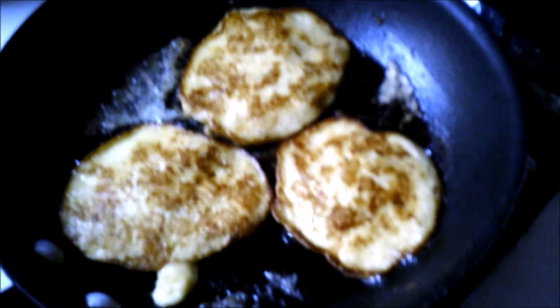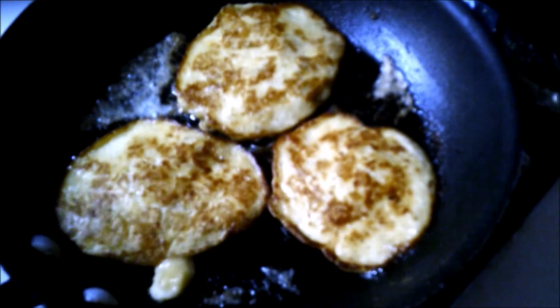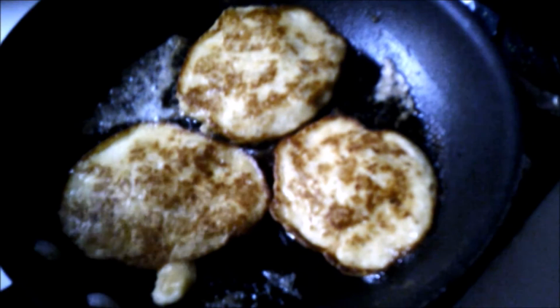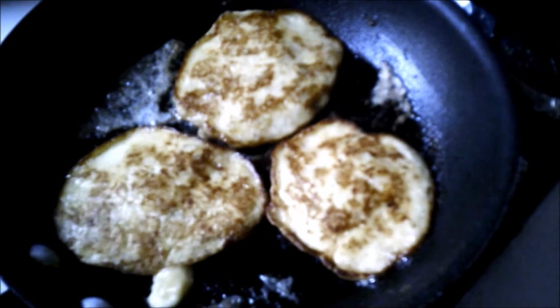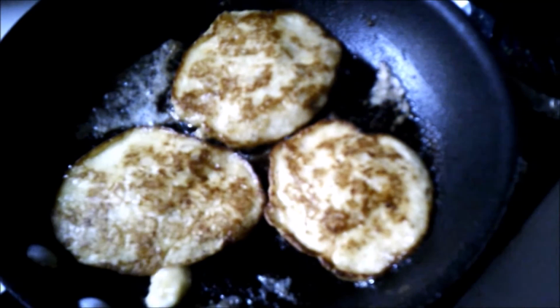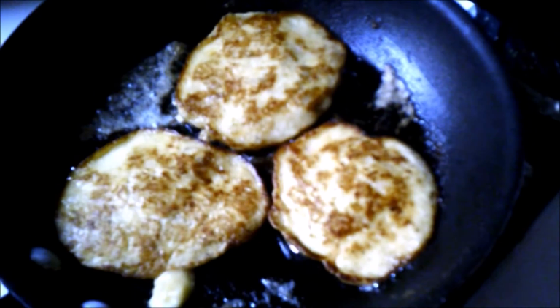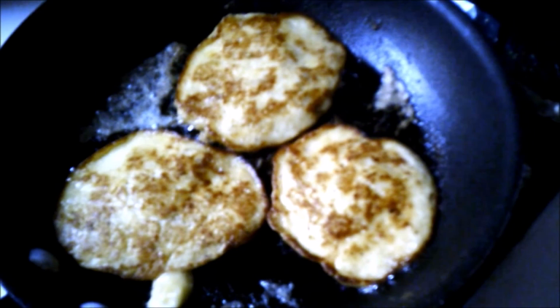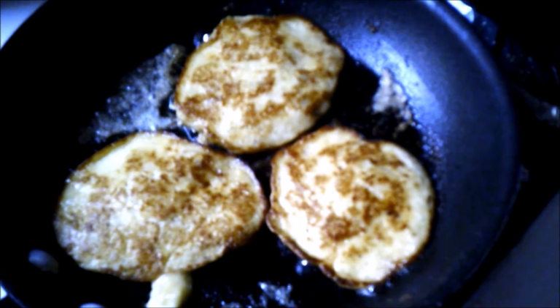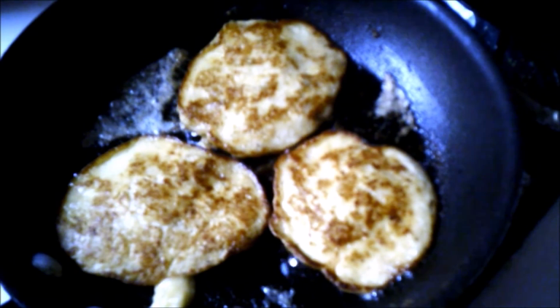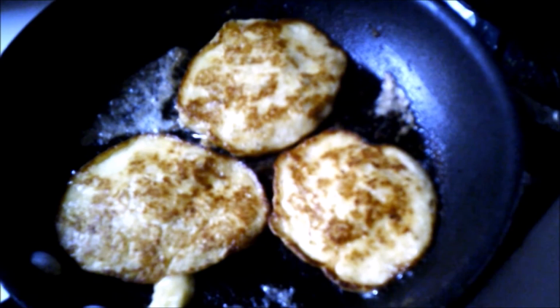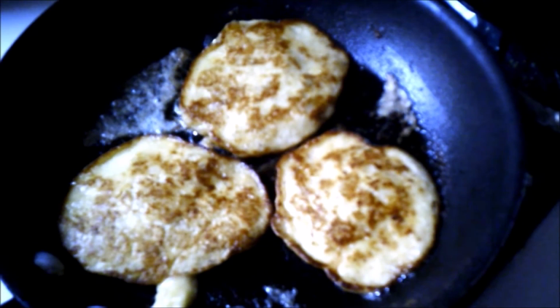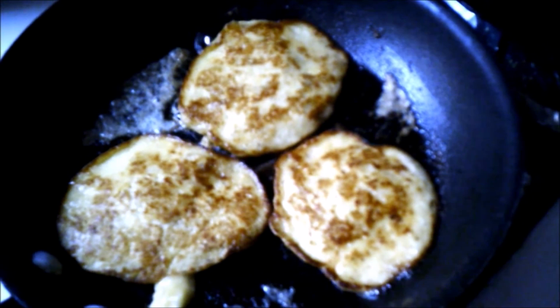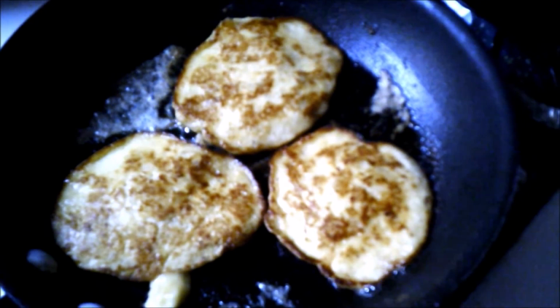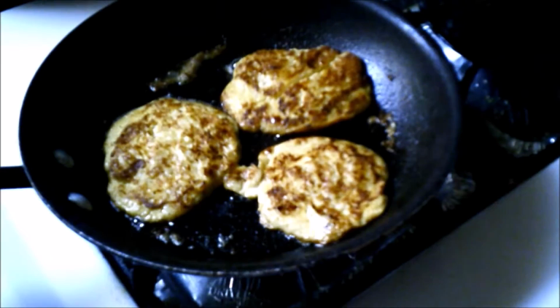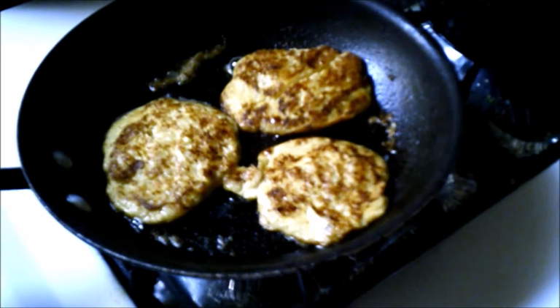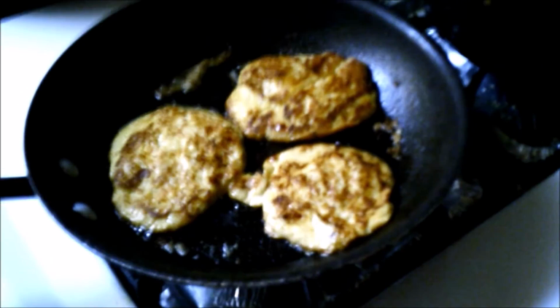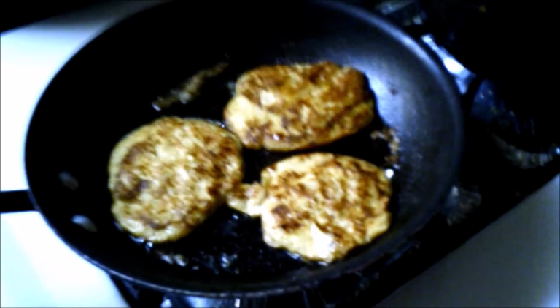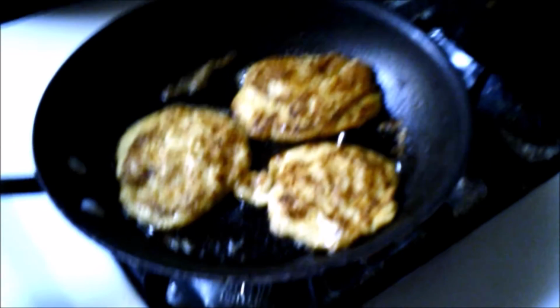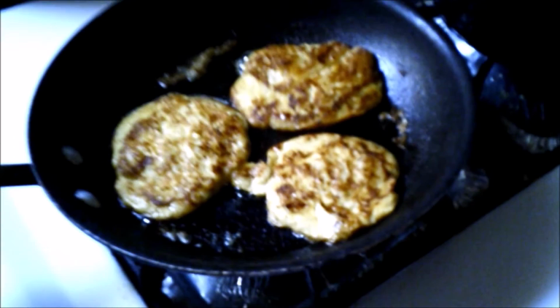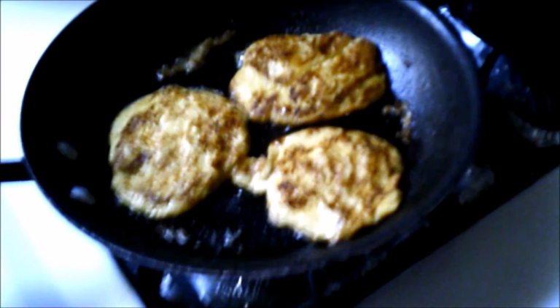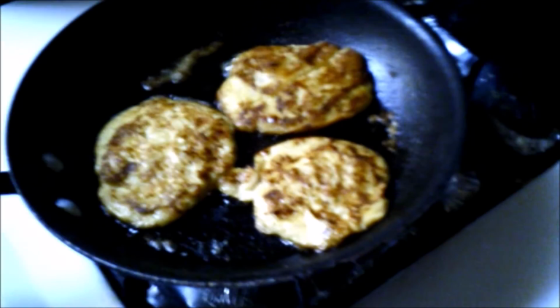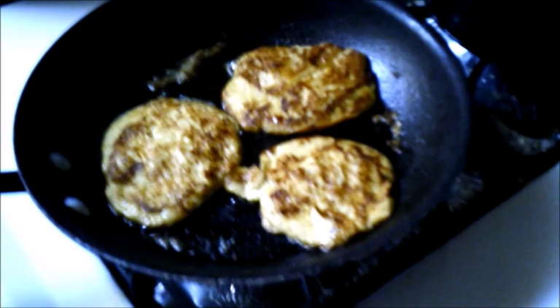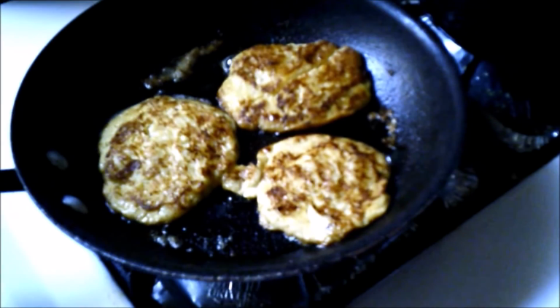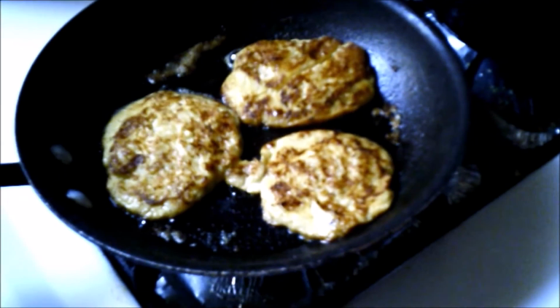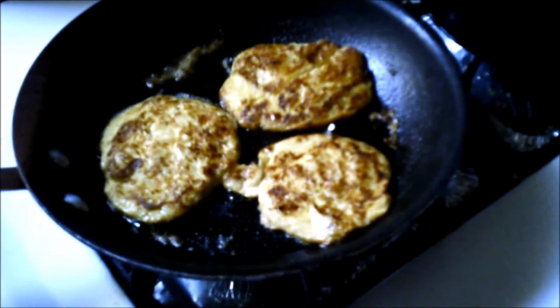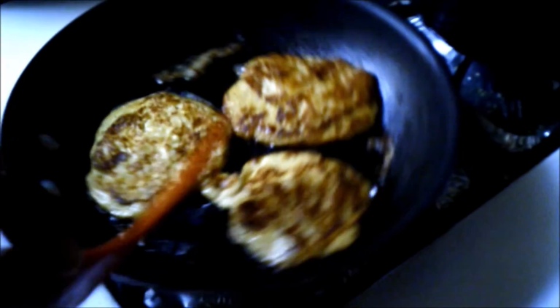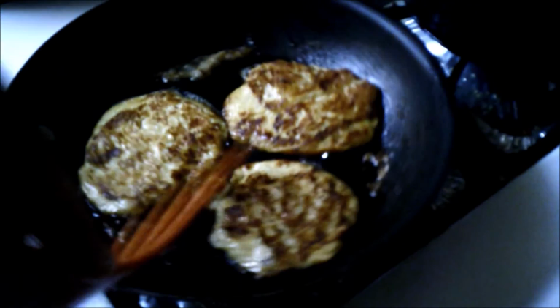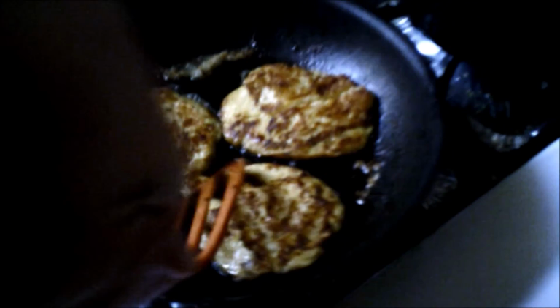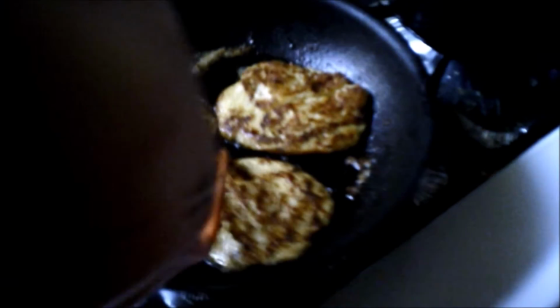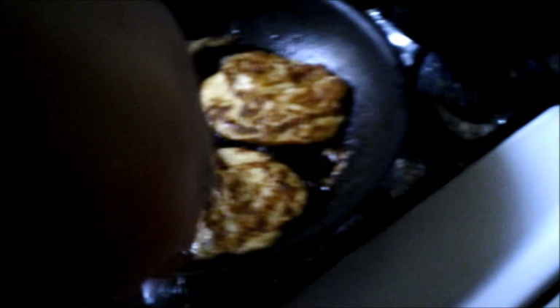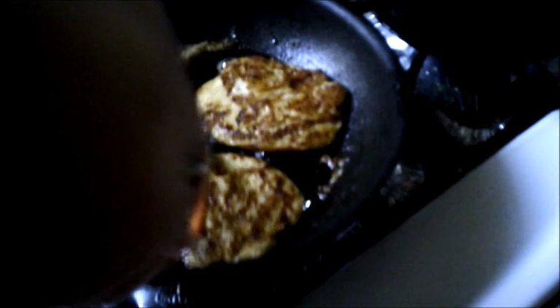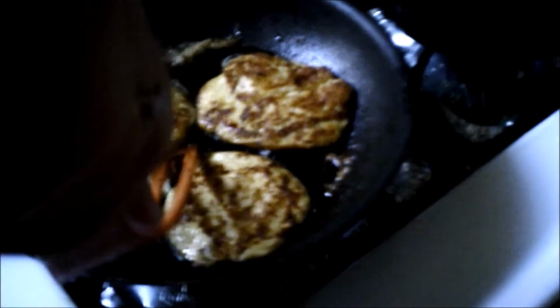These are almost done. Okay, these are done. I'm turning the stove off now. Let's put them on a plate.